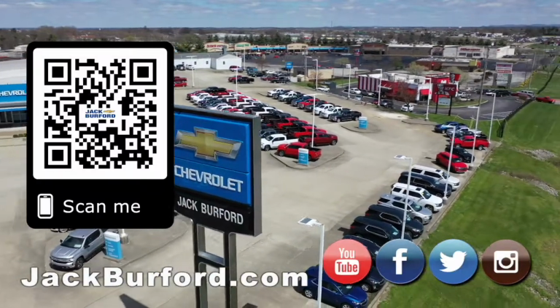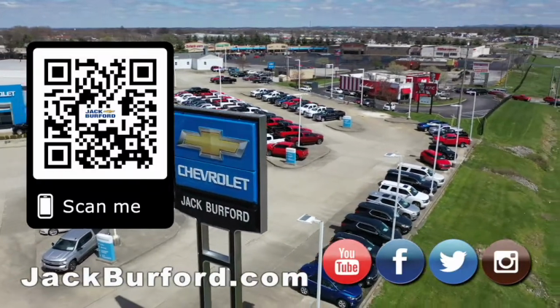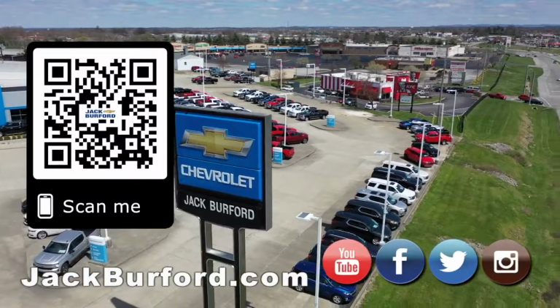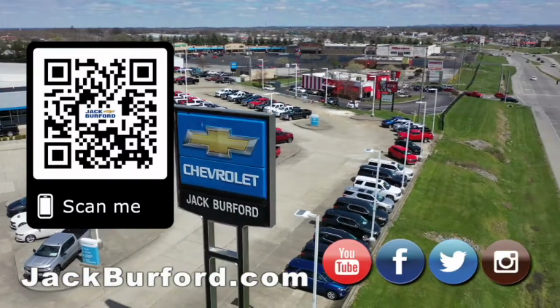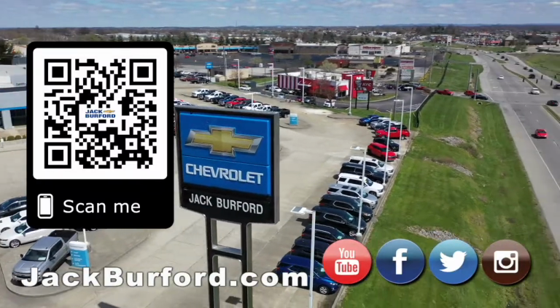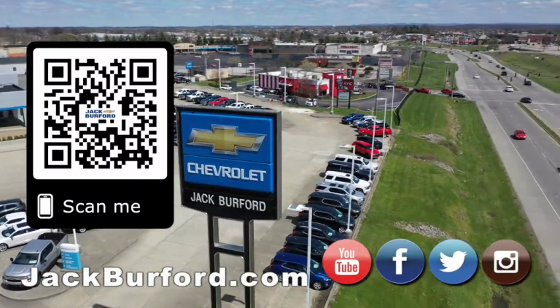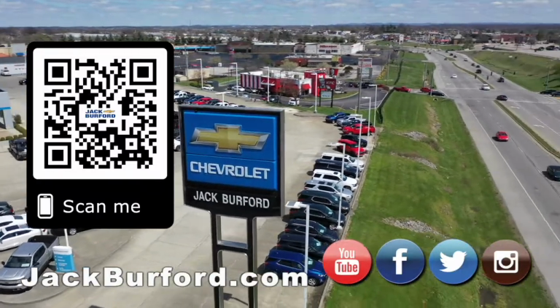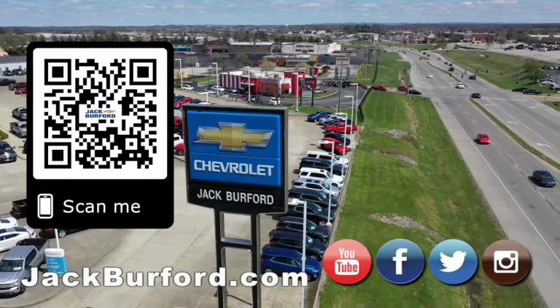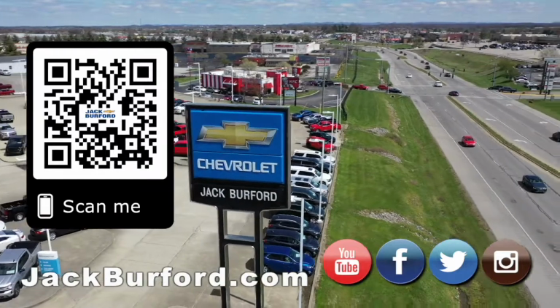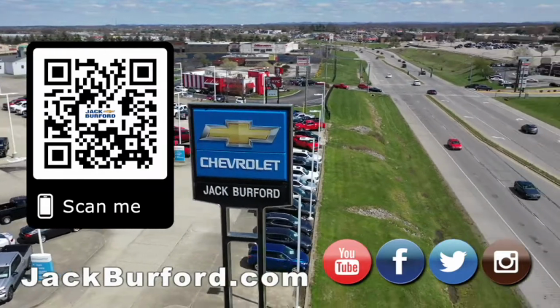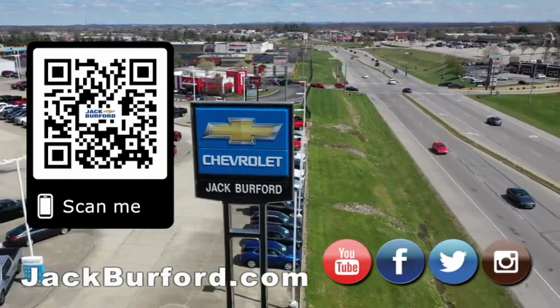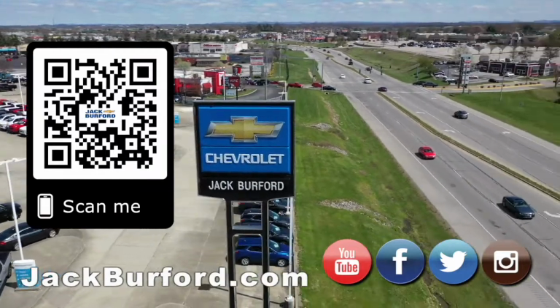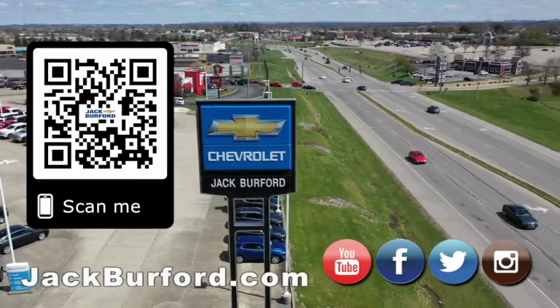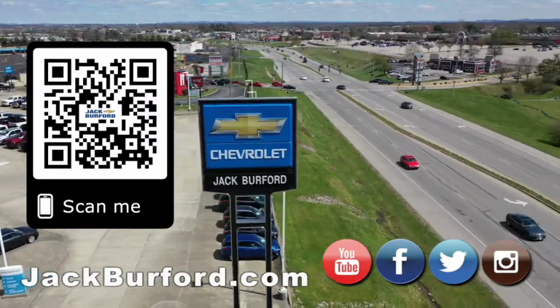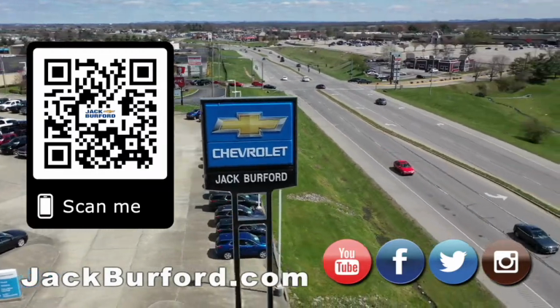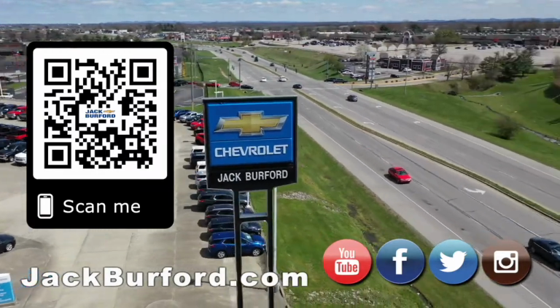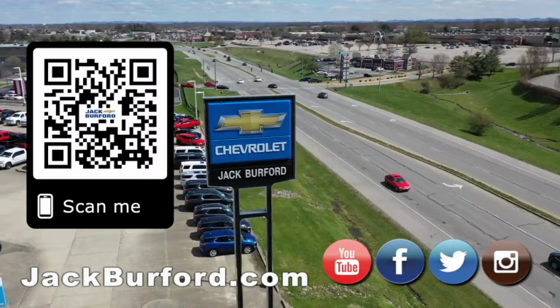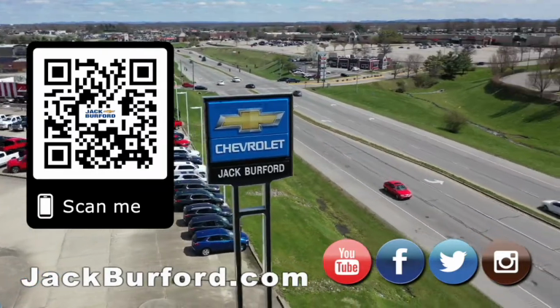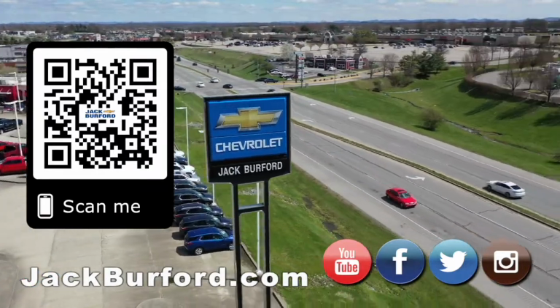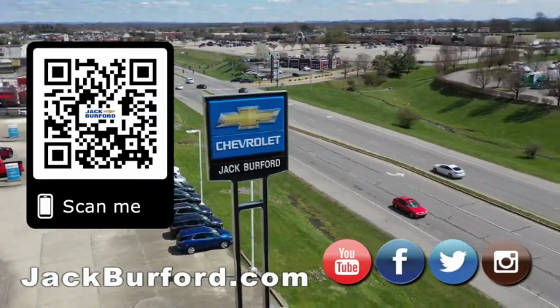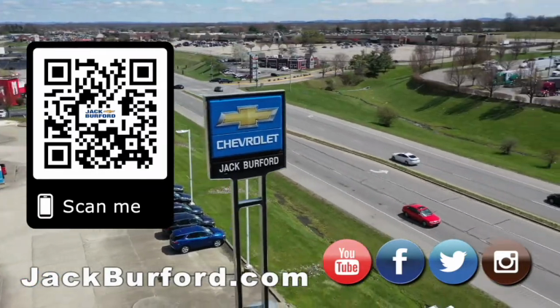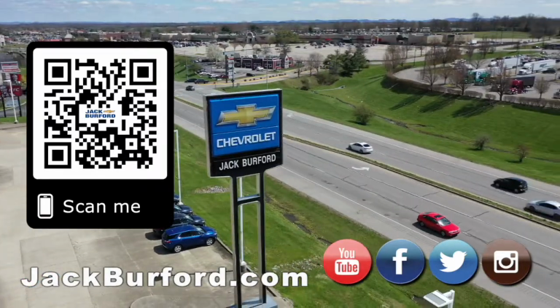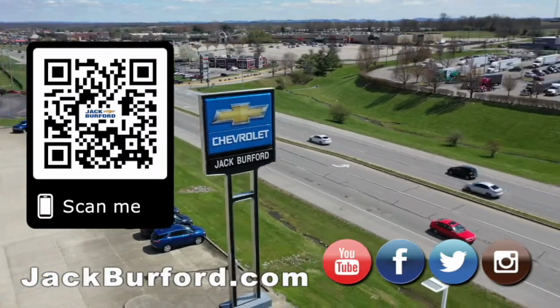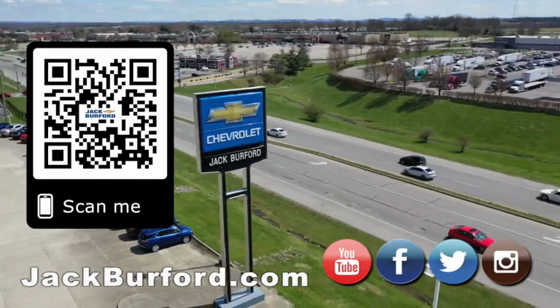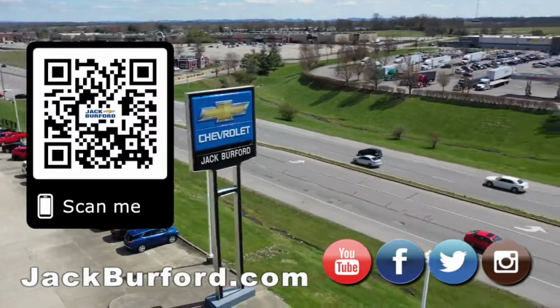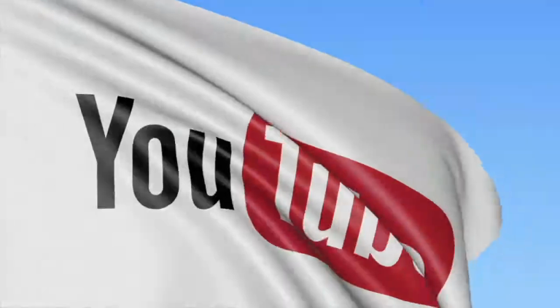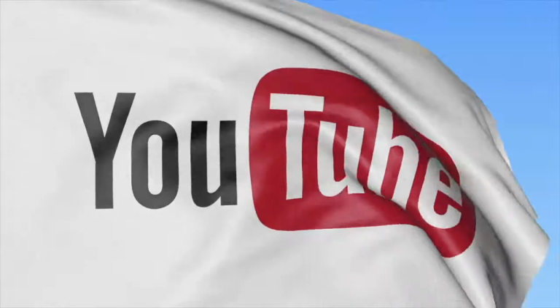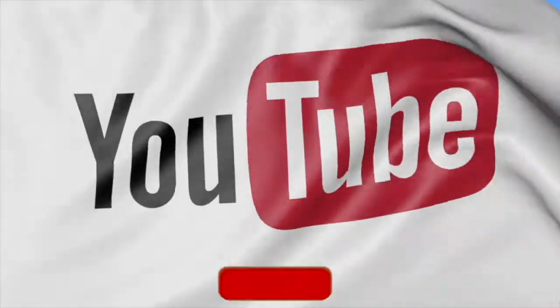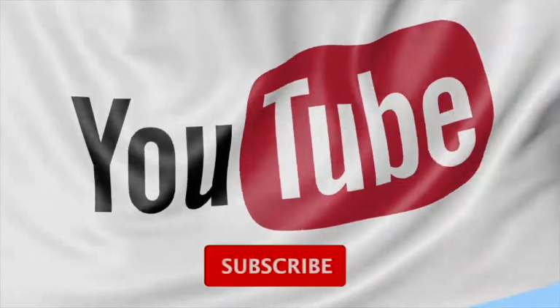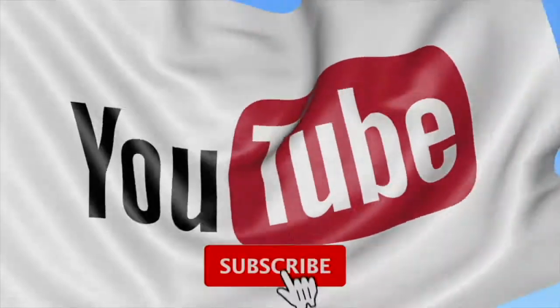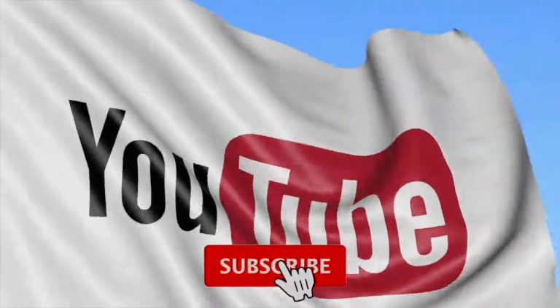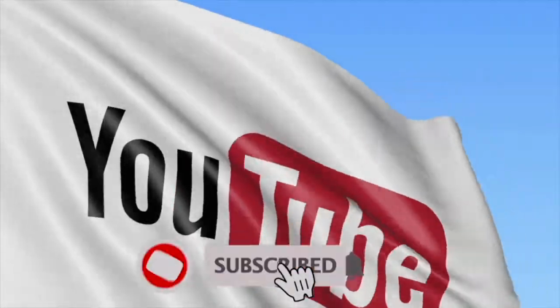Make sure to visit us at jackburford.com and subscribe to our YouTube channel.